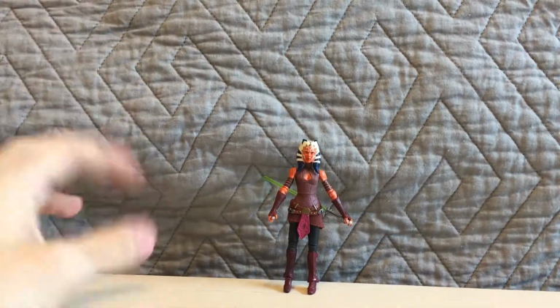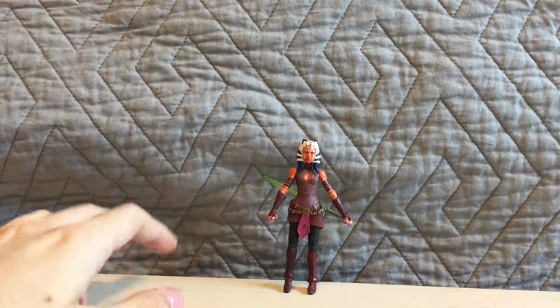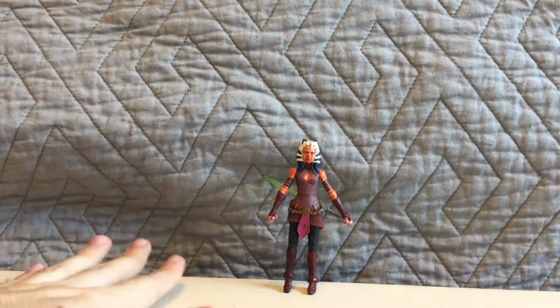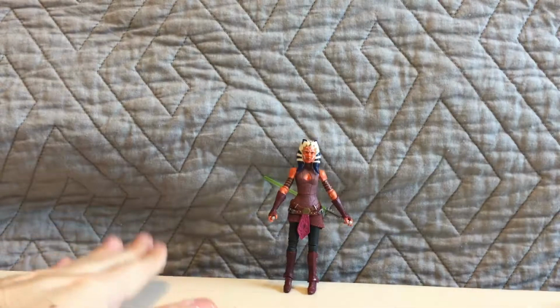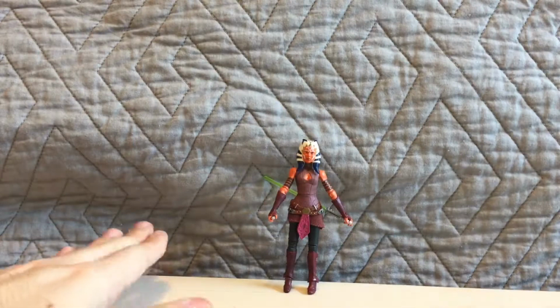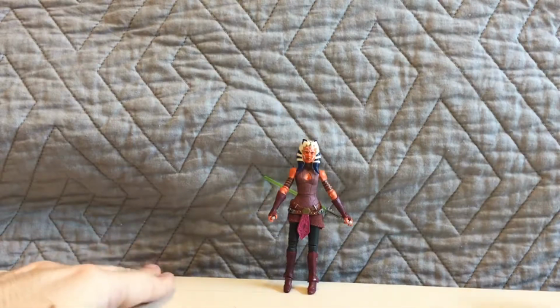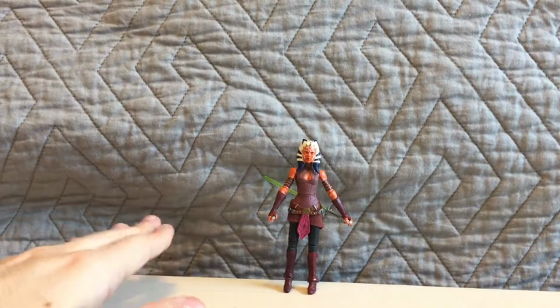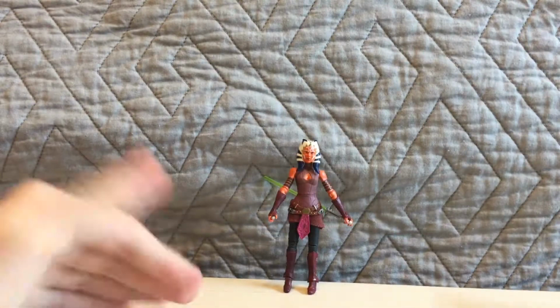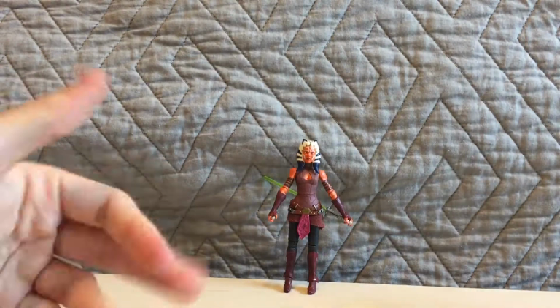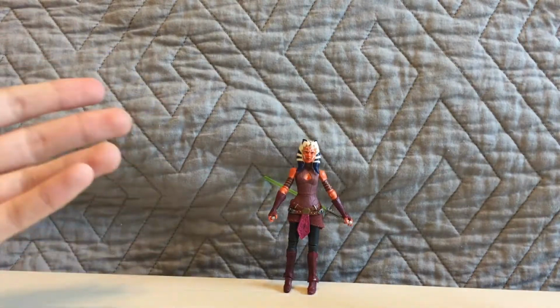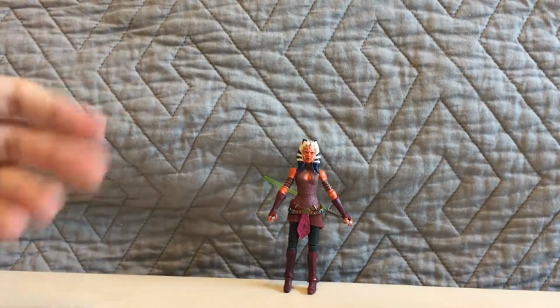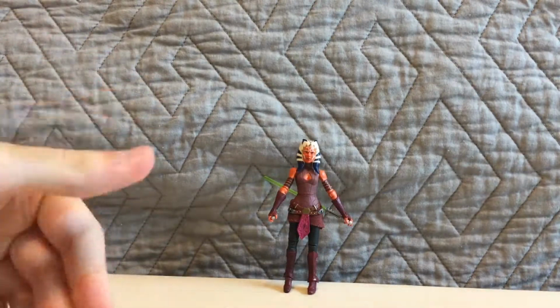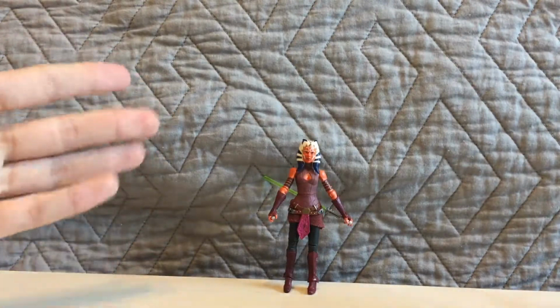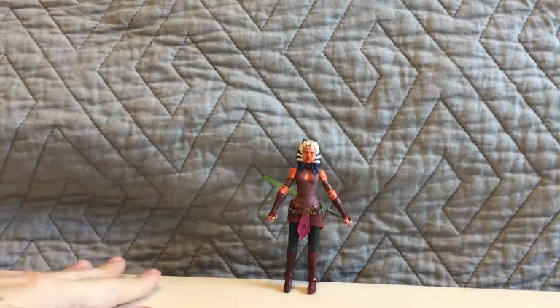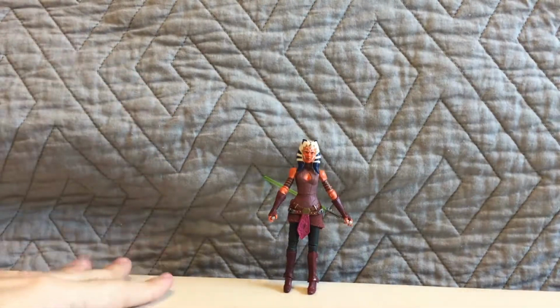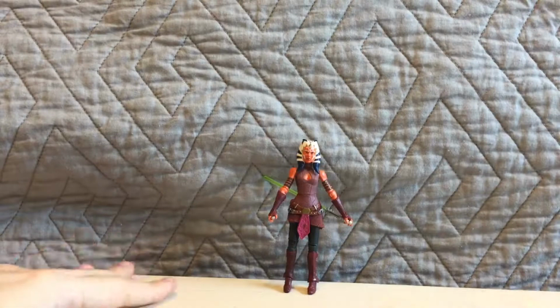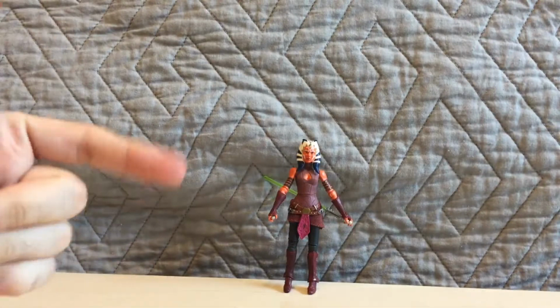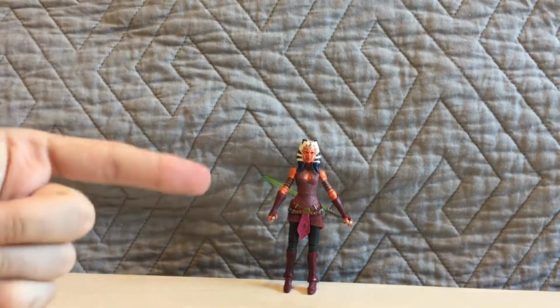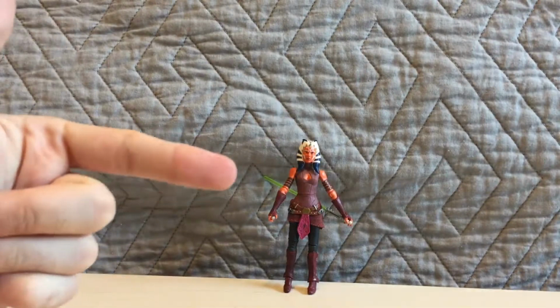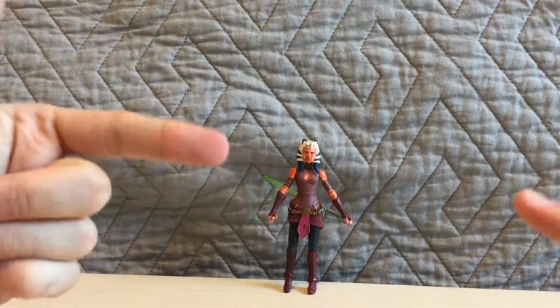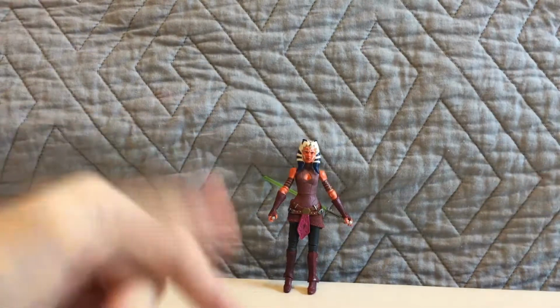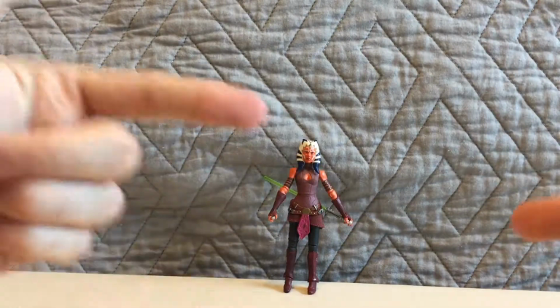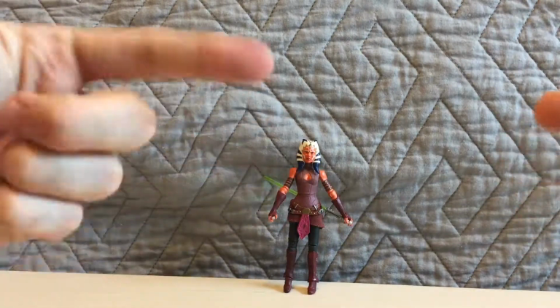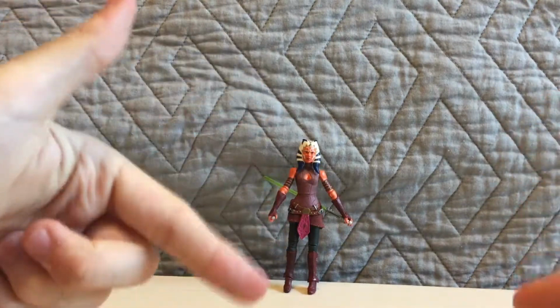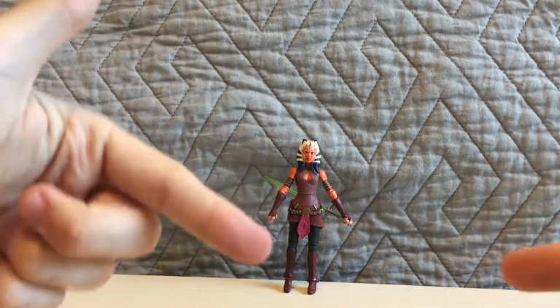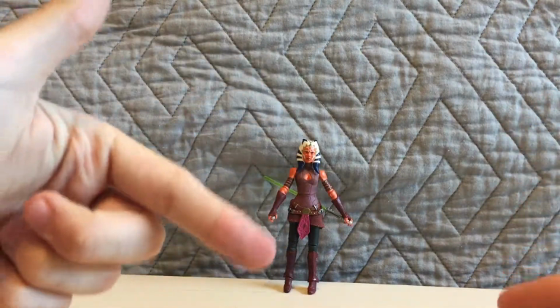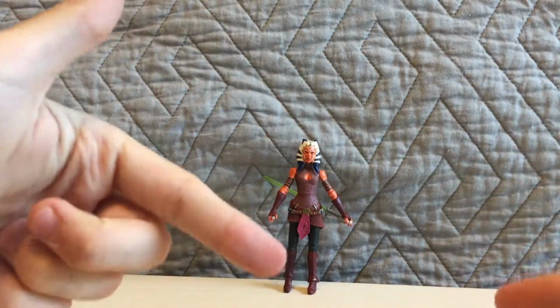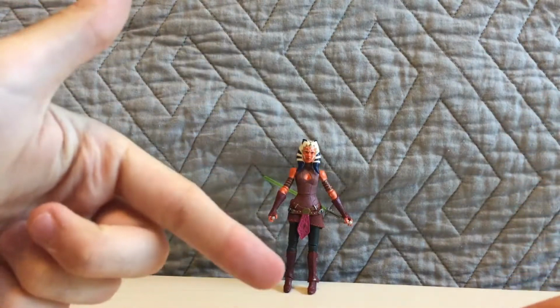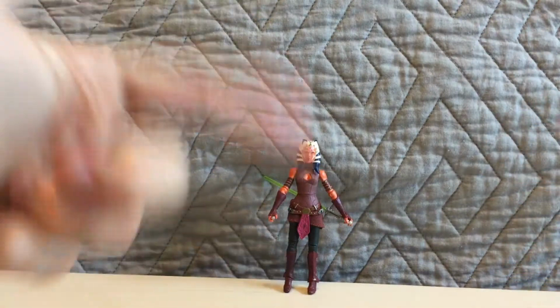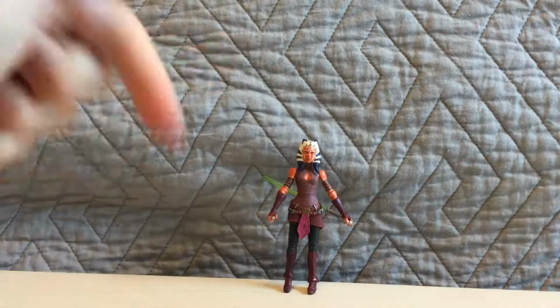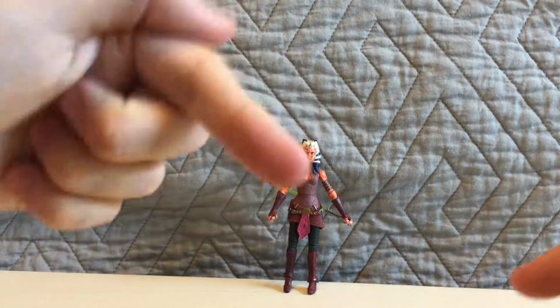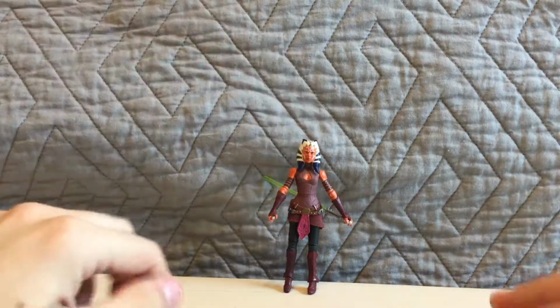I also have the six-inch Black Series Star Wars figure of Ahsoka in her Rebels look — that's a really cool figure. If you want to see my unboxing review of that, the link is in the description.